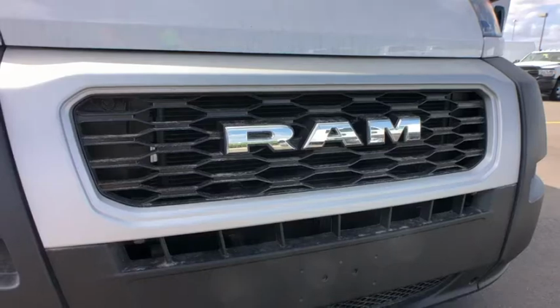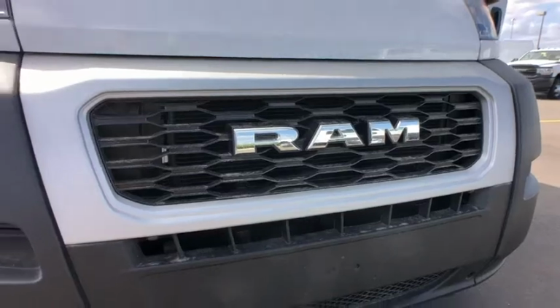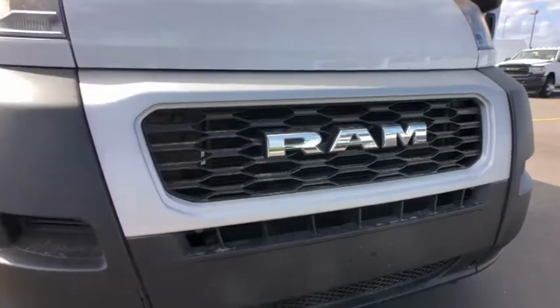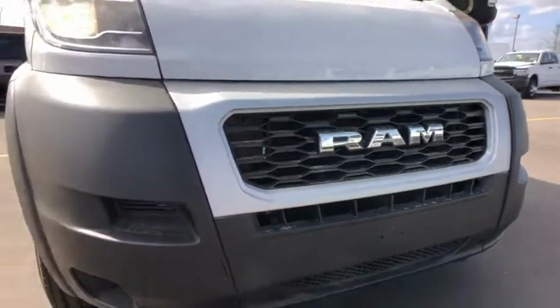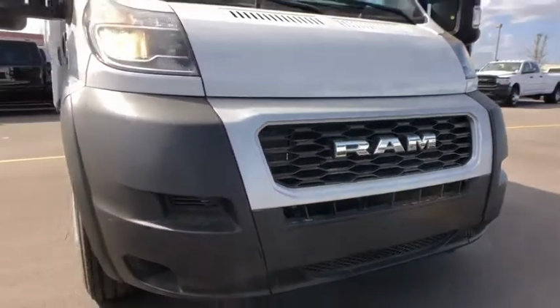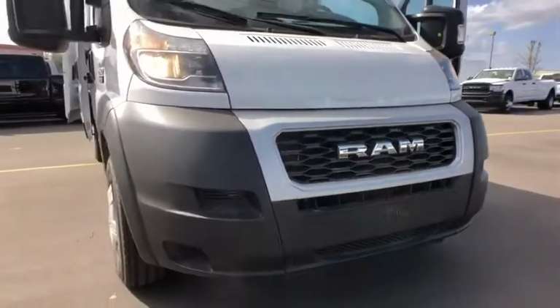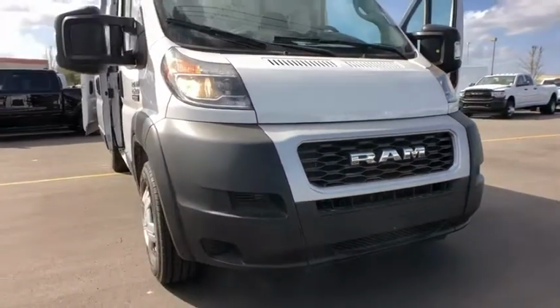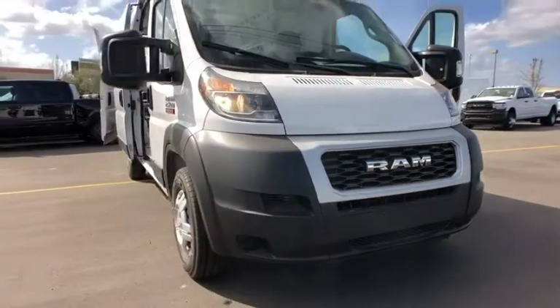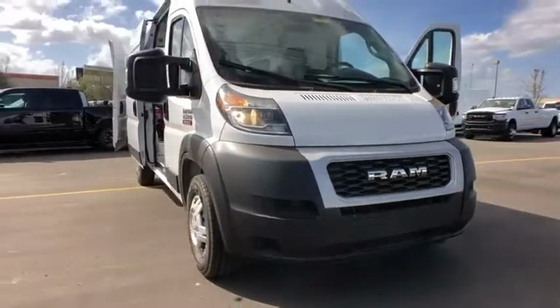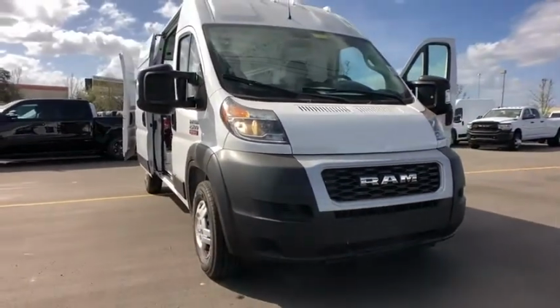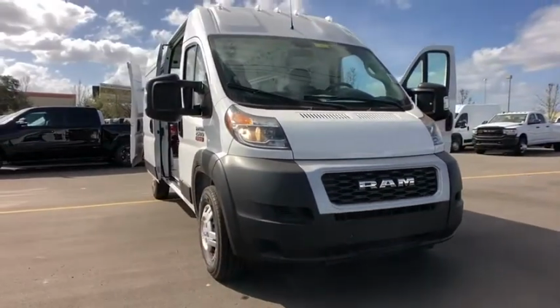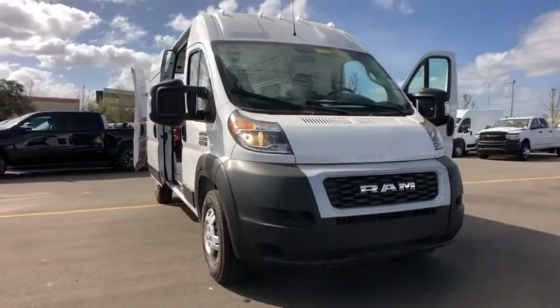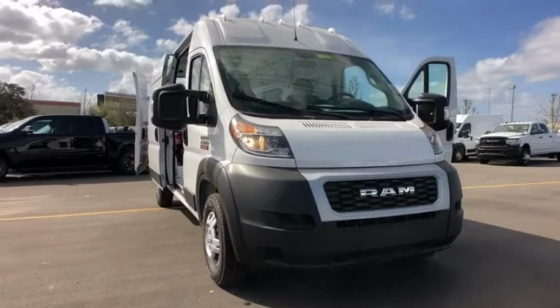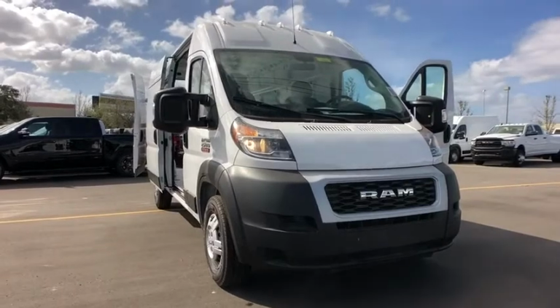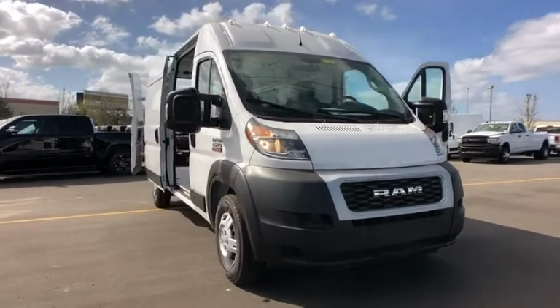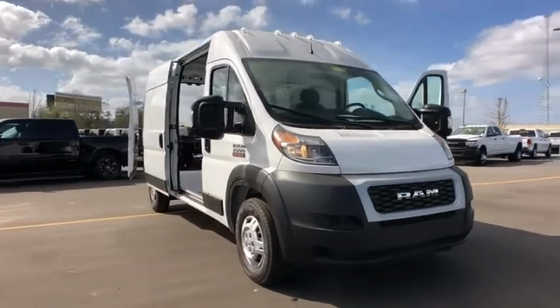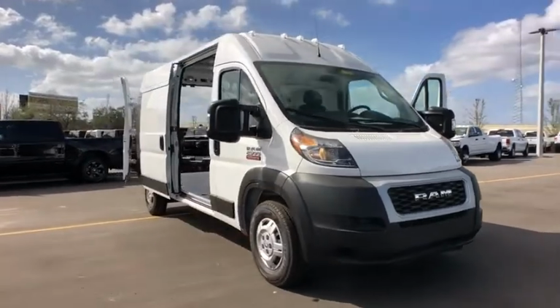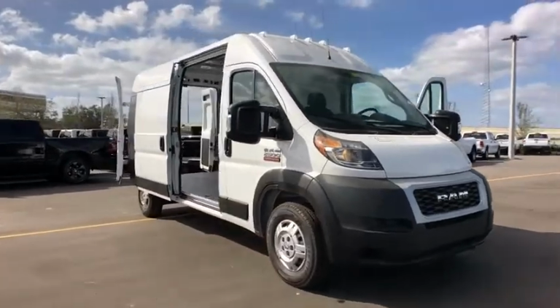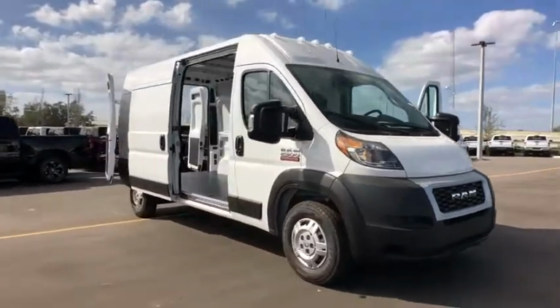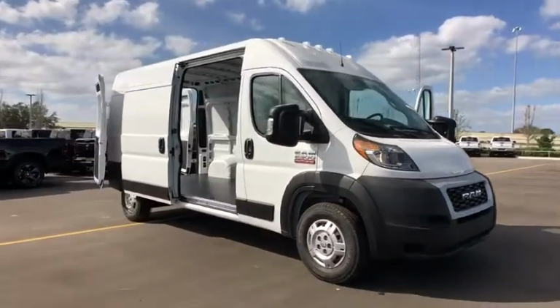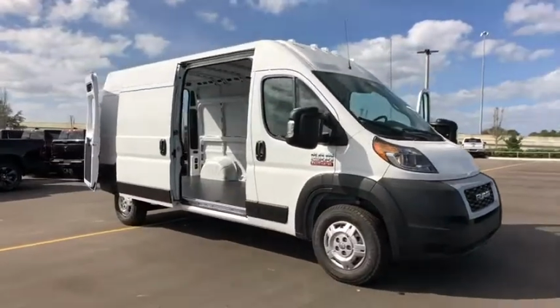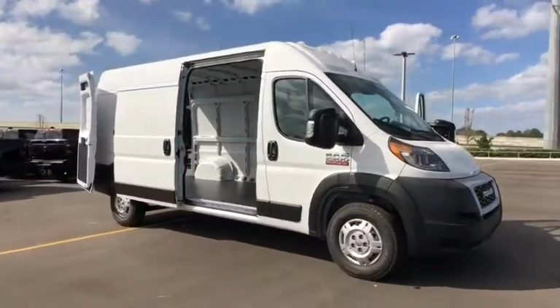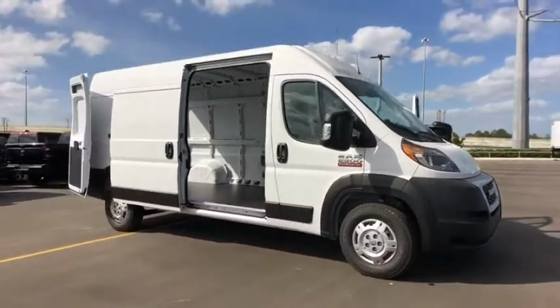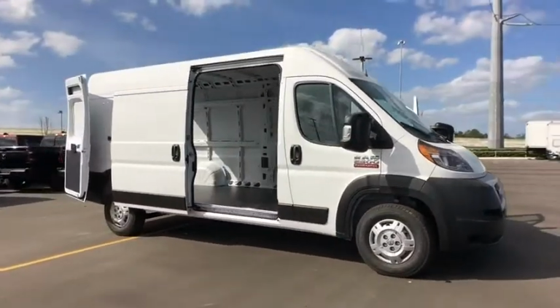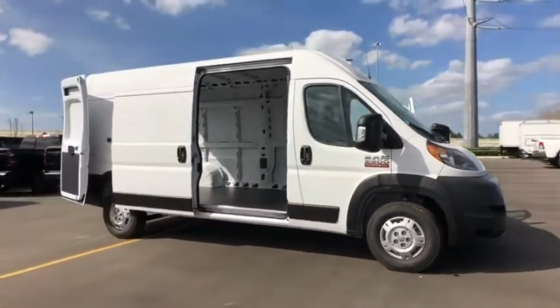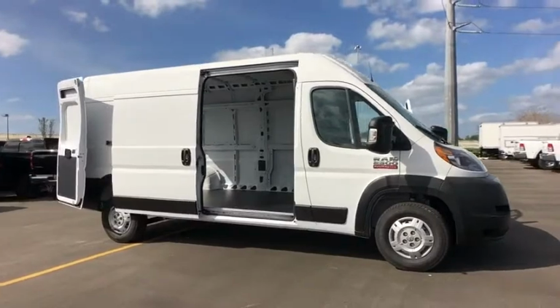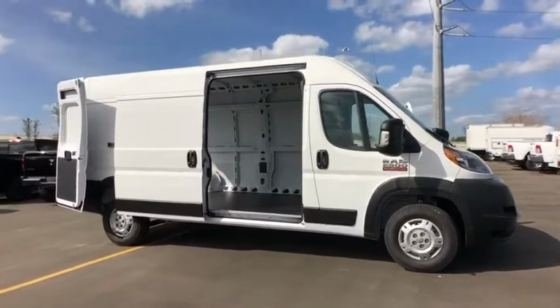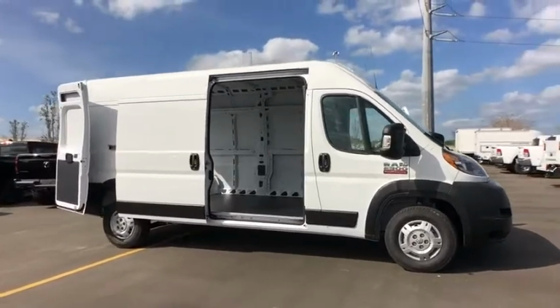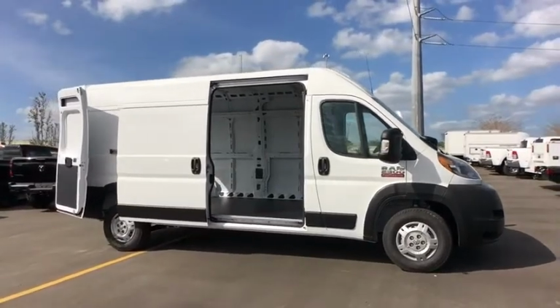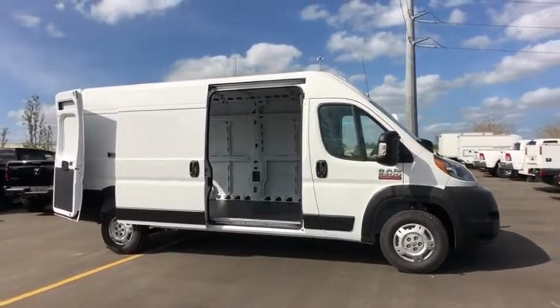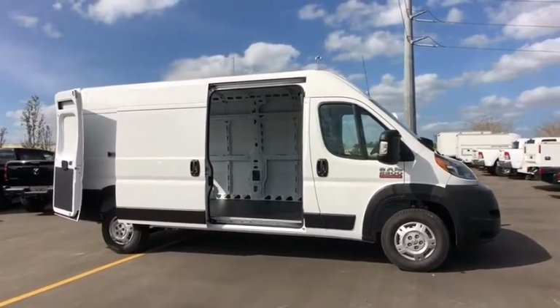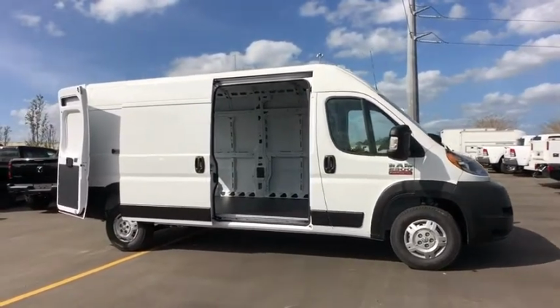Stop by and take a look at the 2020 Ram ProMaster. Ram ProMaster provides superior on-the-job performance while helping your business carry more to more places. Here are some of this vehicle's great options.